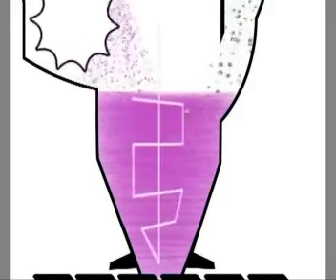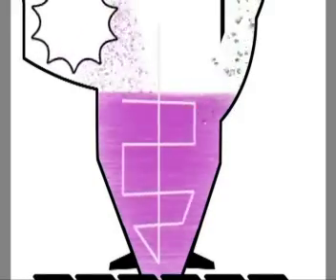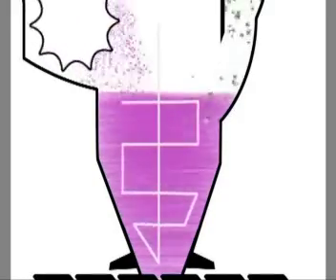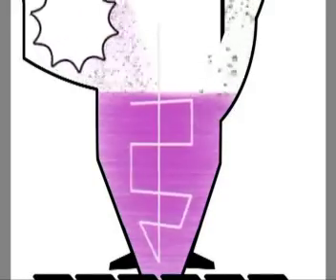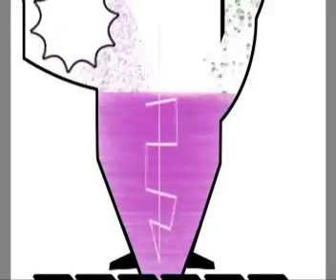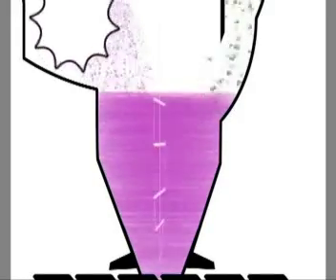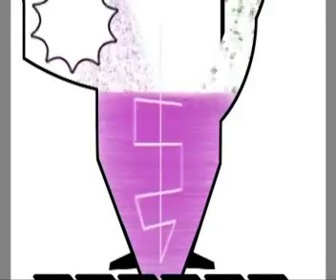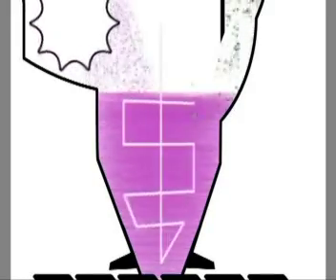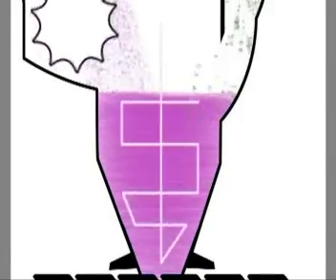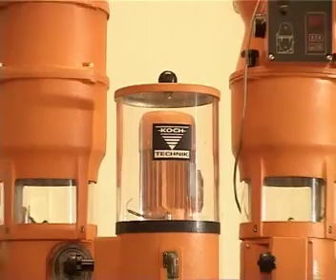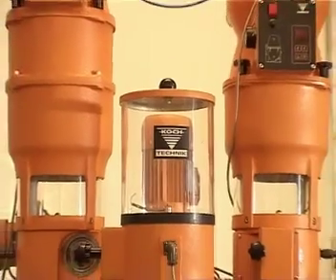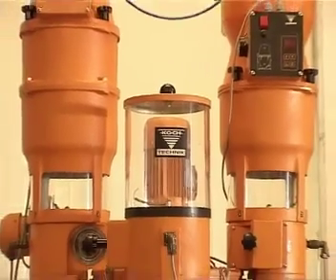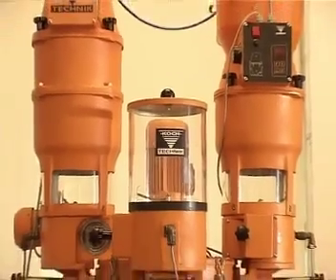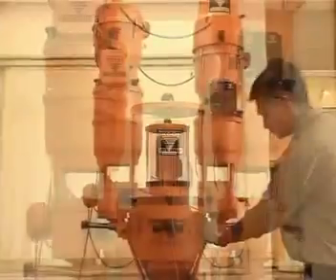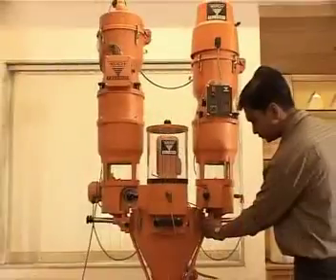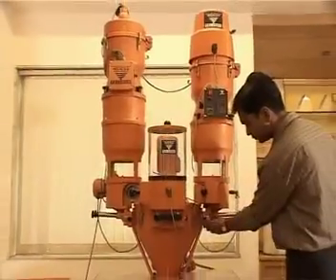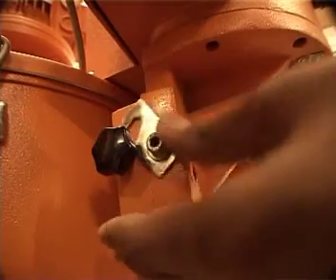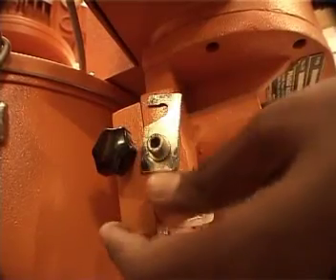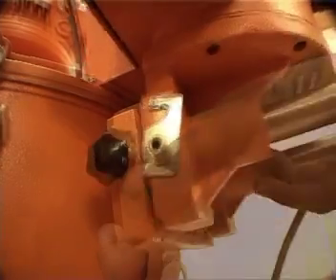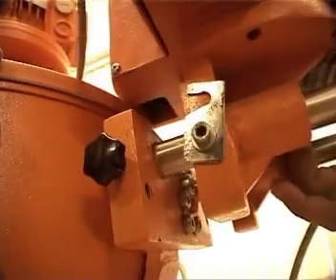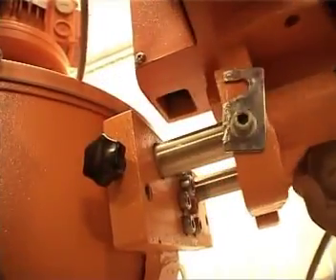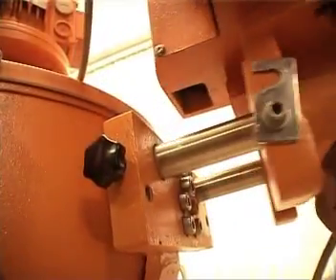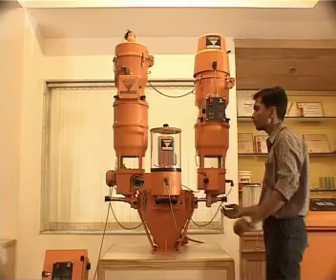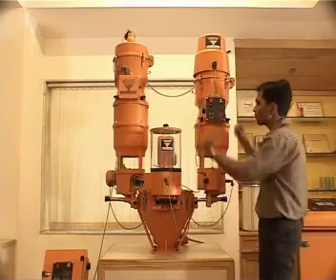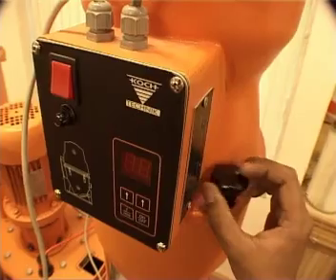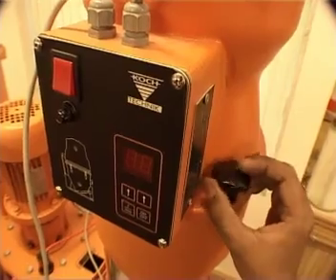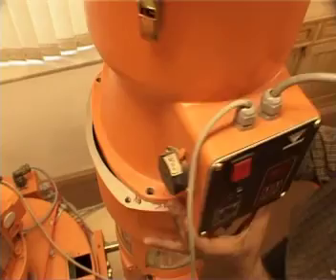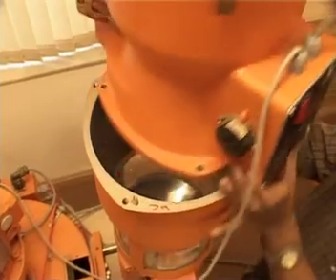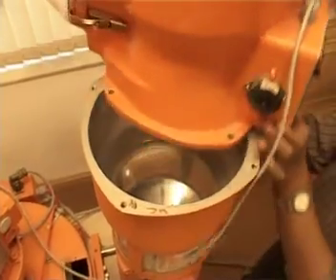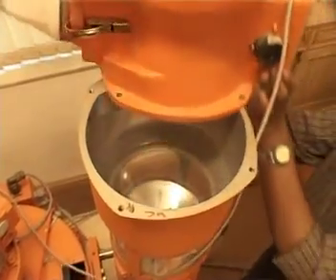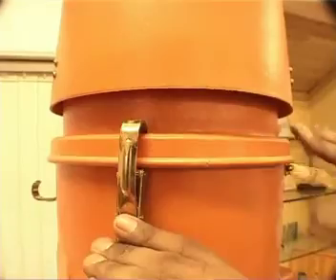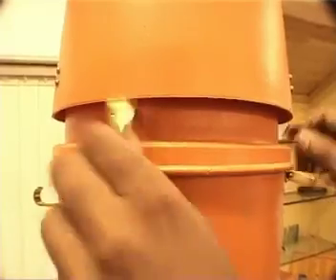You do not need any tools for maintenance or cleaning. Slide the dosing unit, open the knob, swivel the body, and swing open the hood. That's design innovation at work.